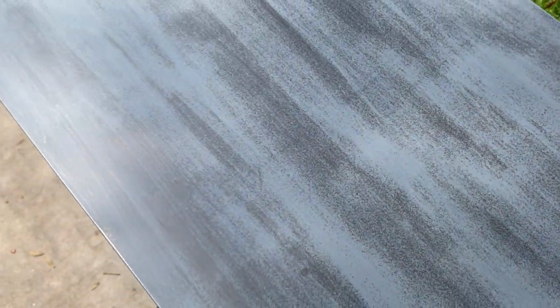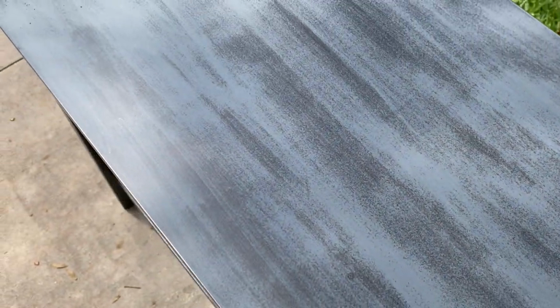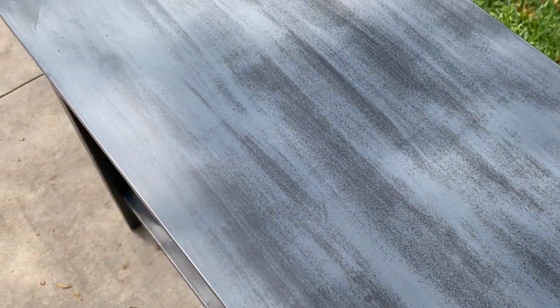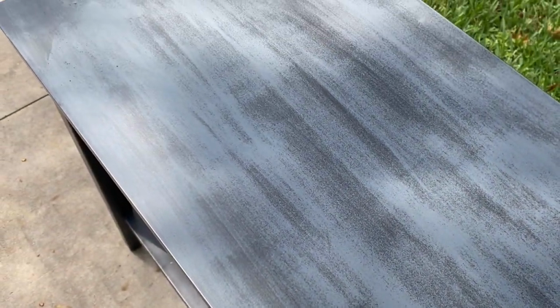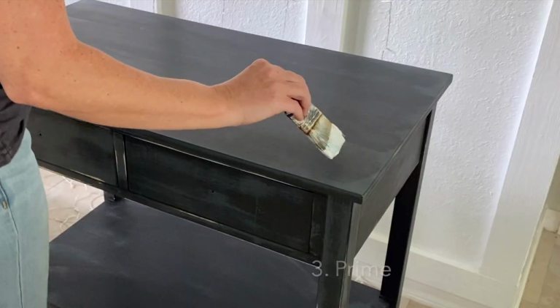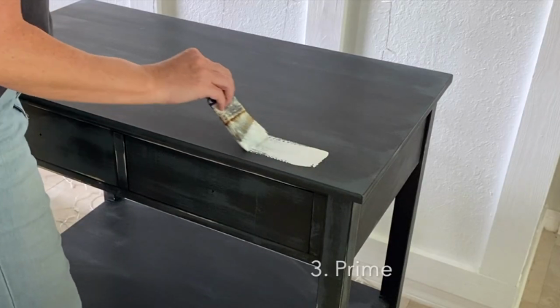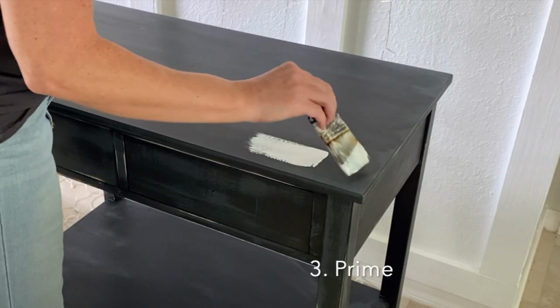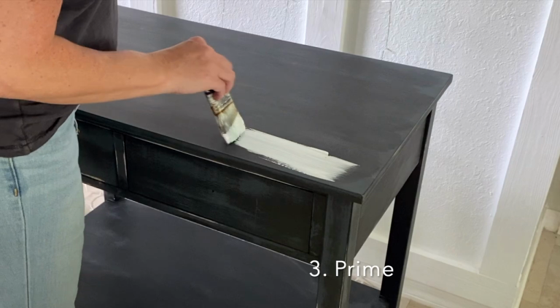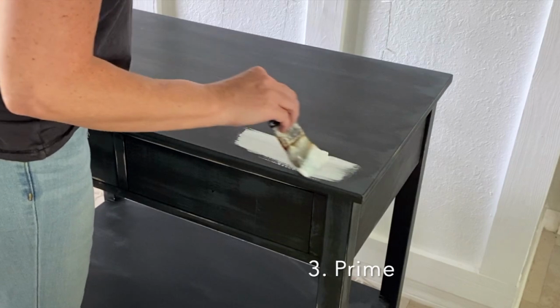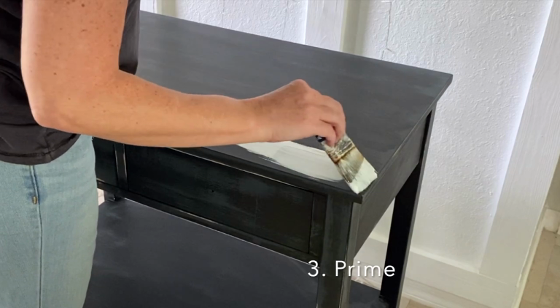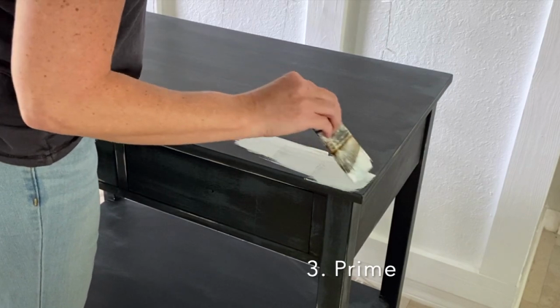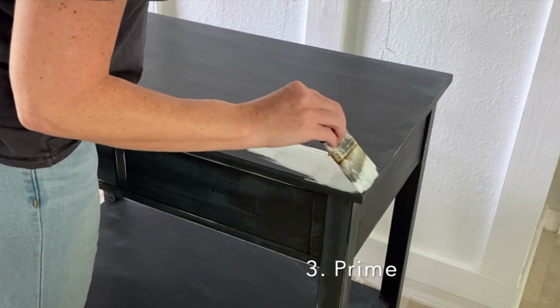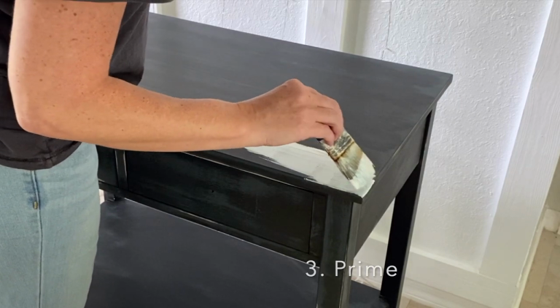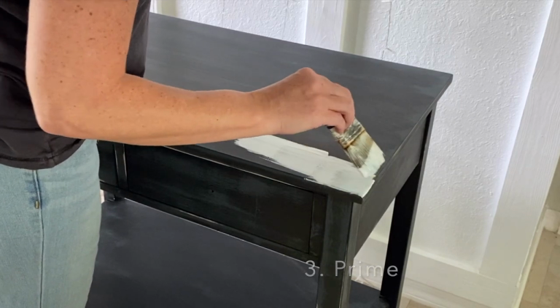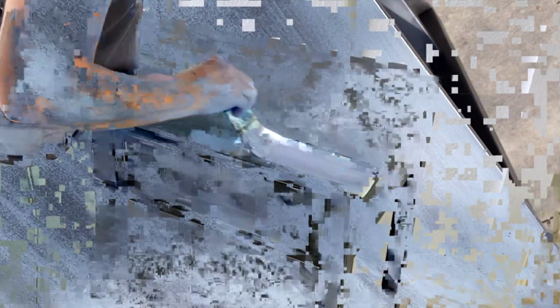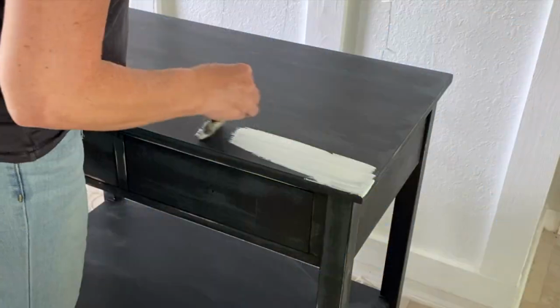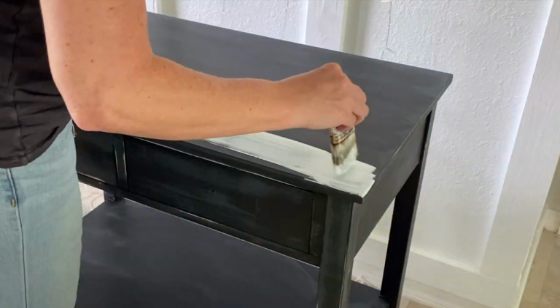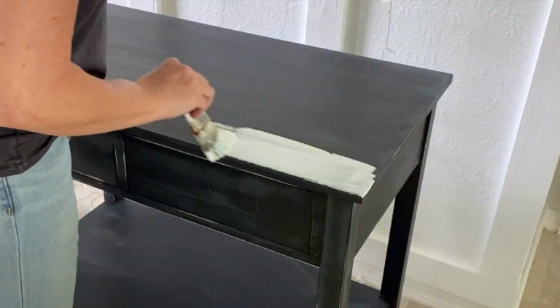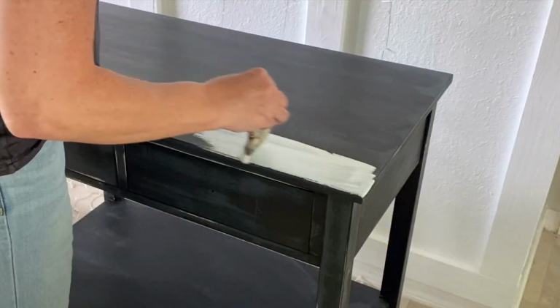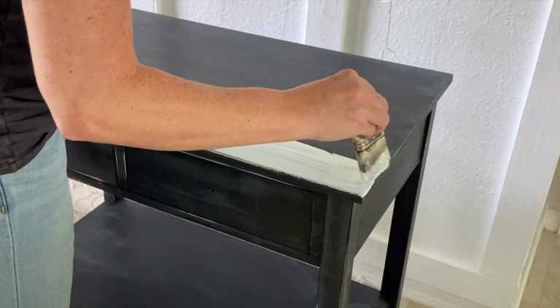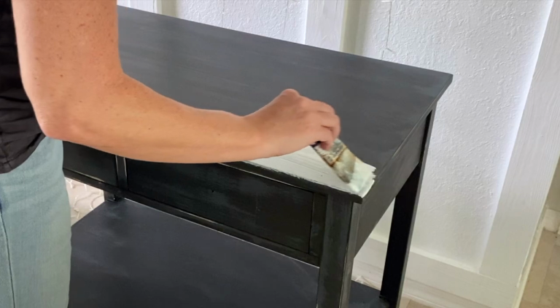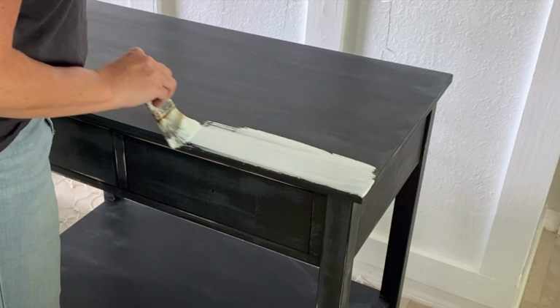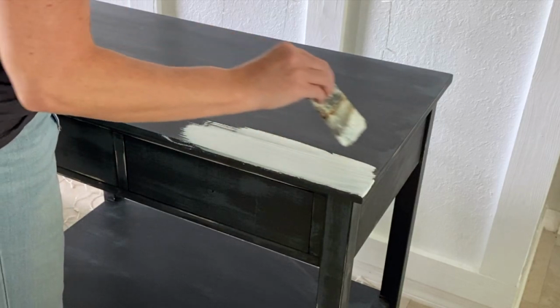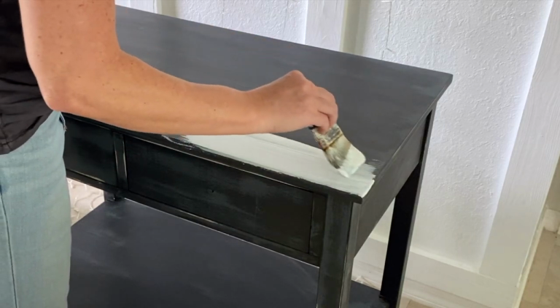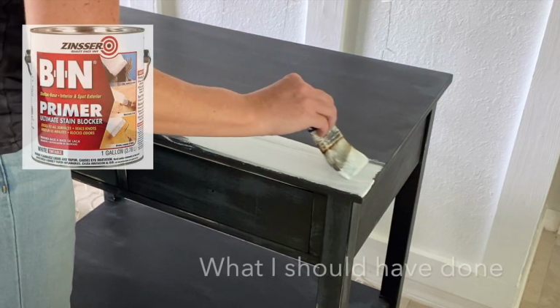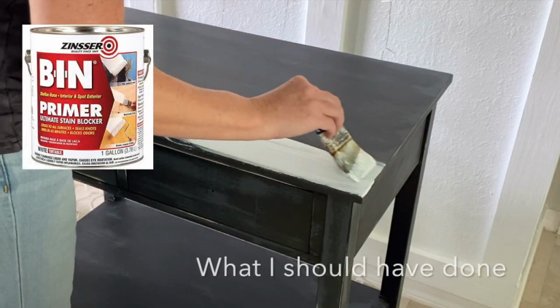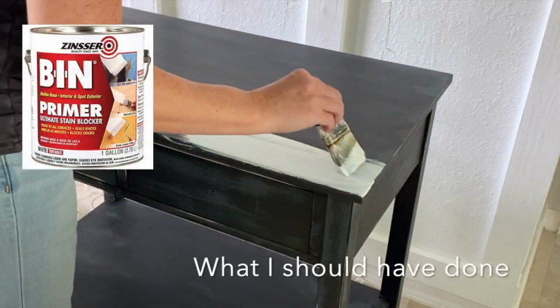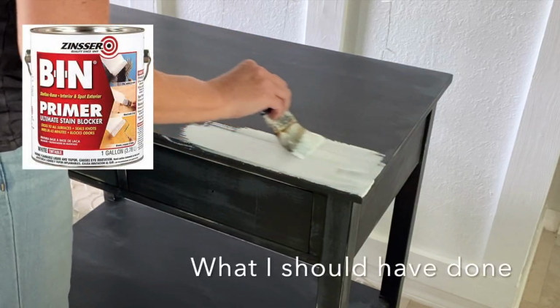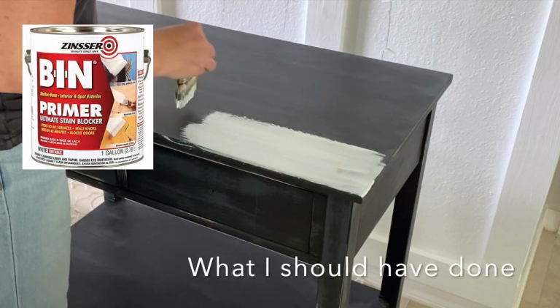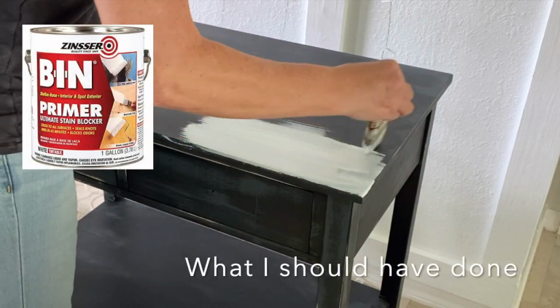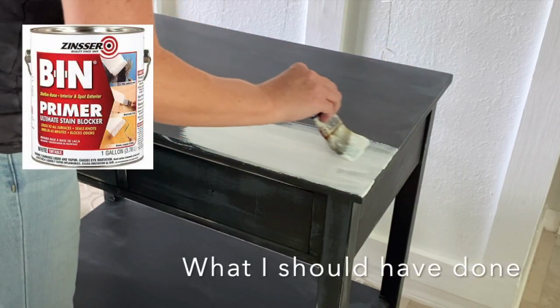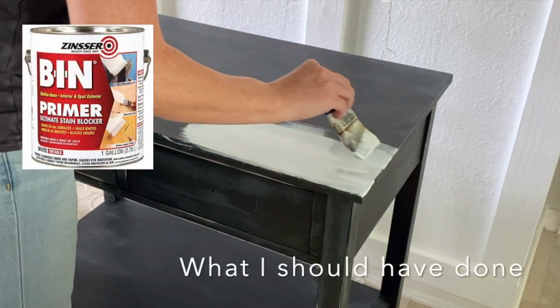Then I washed the tables — don't skip this part to be sure the primer sticks. And then I primed them. In order to avoid confusion, I'll tell you what I should have done and then what I actually did. I should have painted on two thin layers of bonding primer with shellac so that it would adhere to the slick surface.